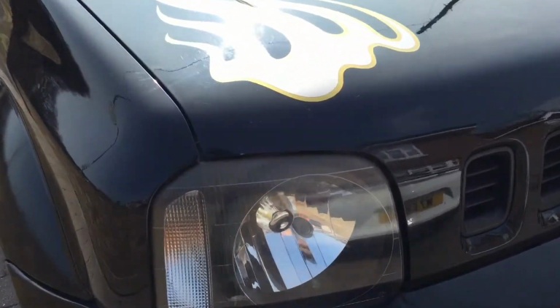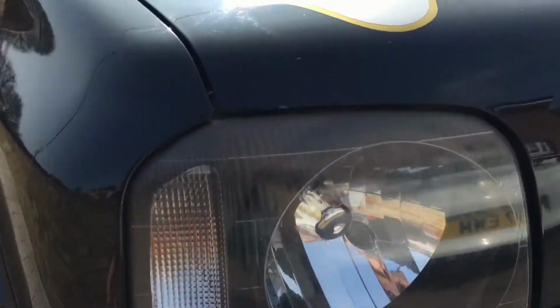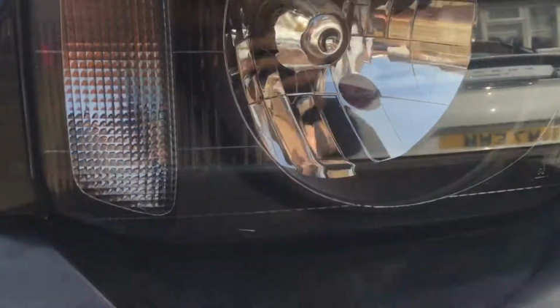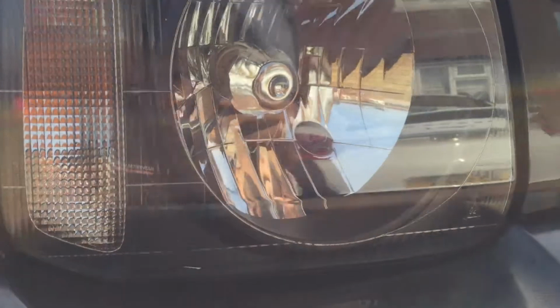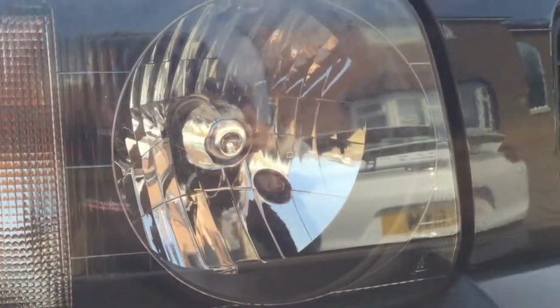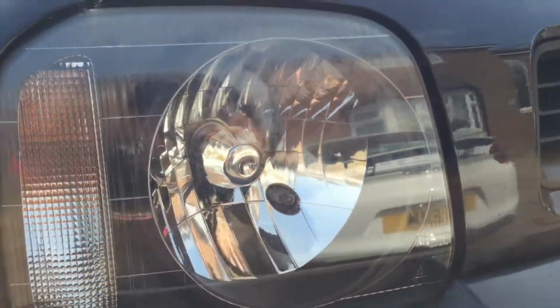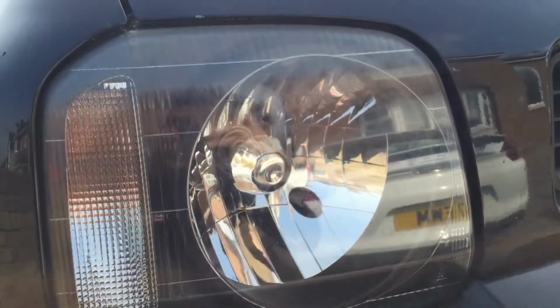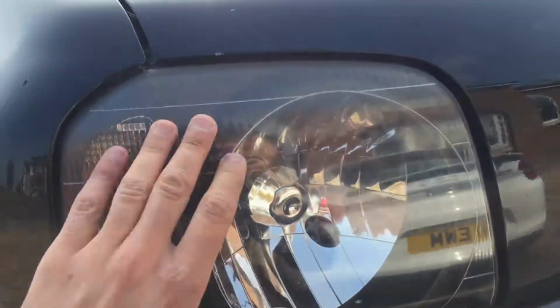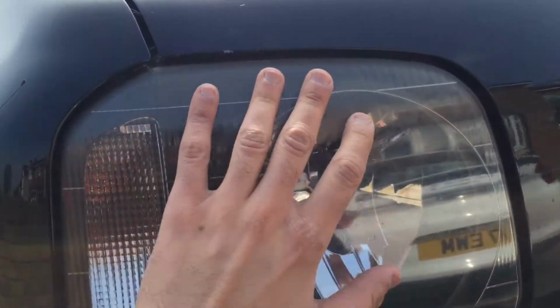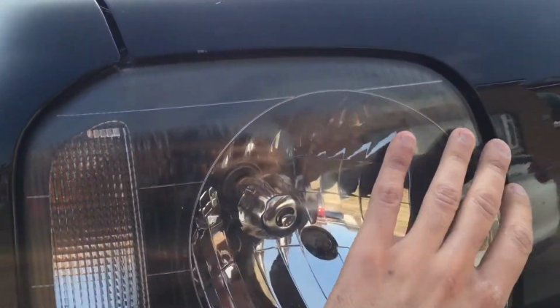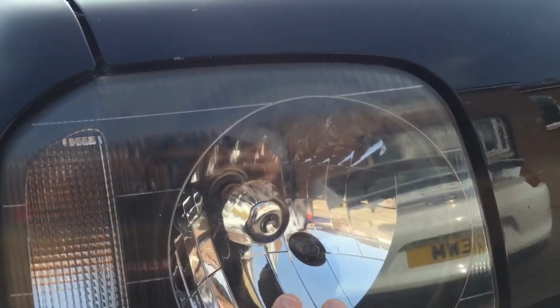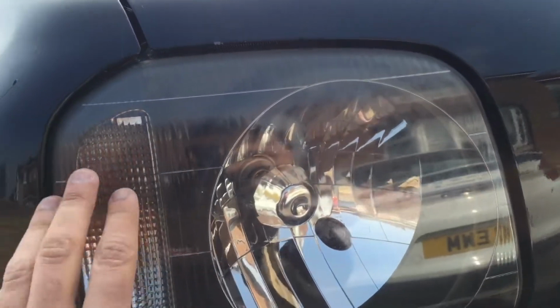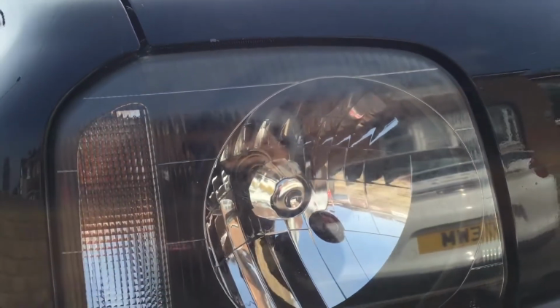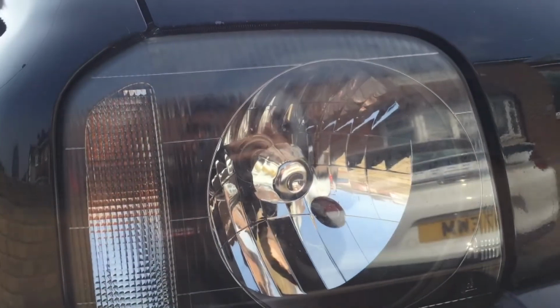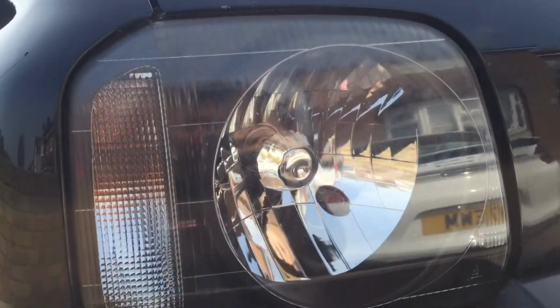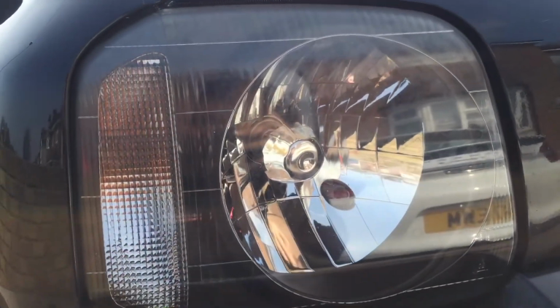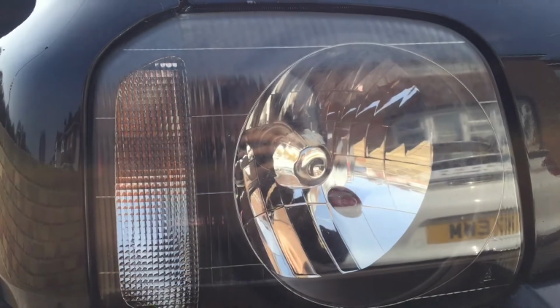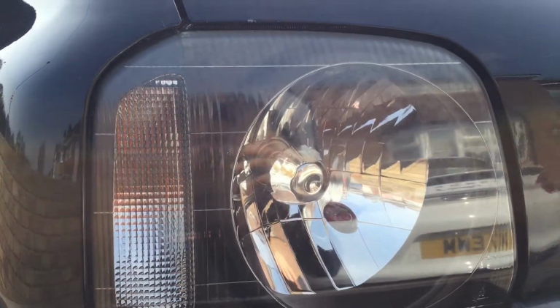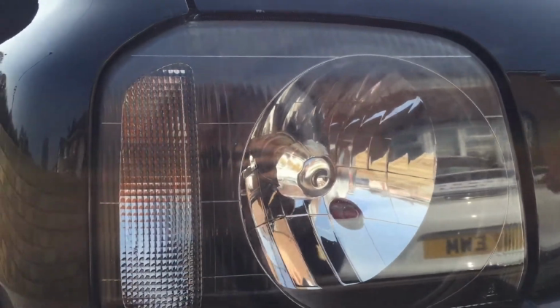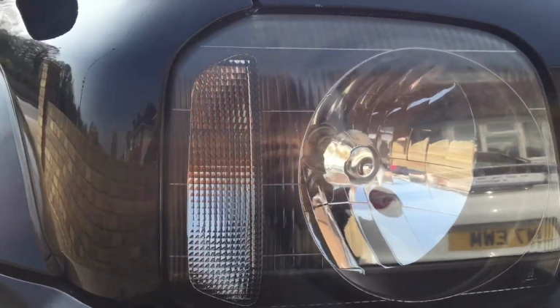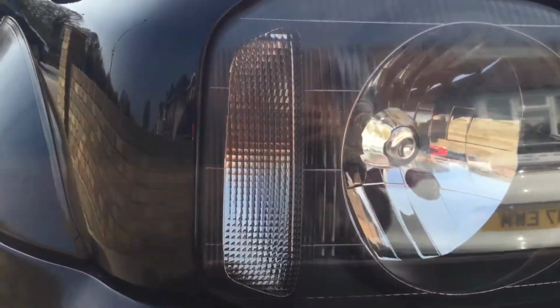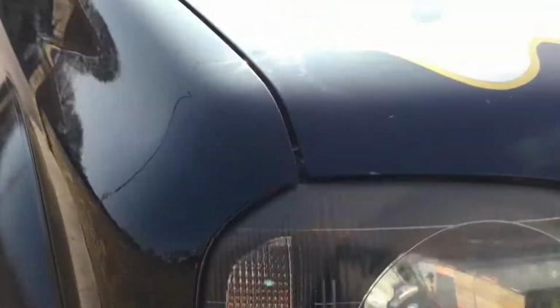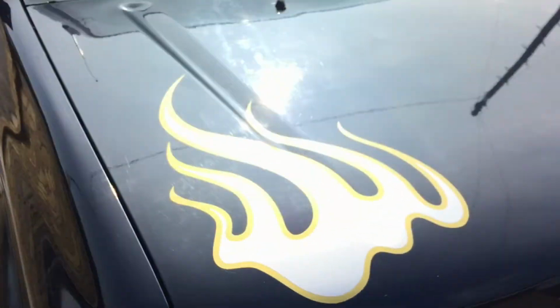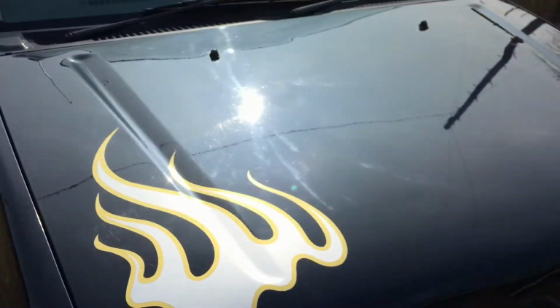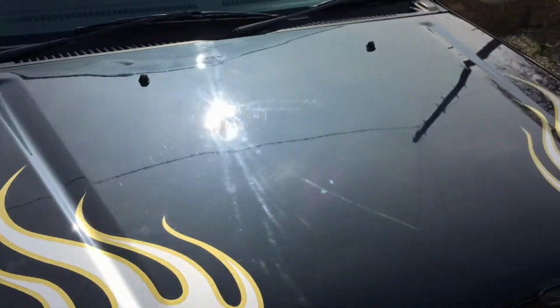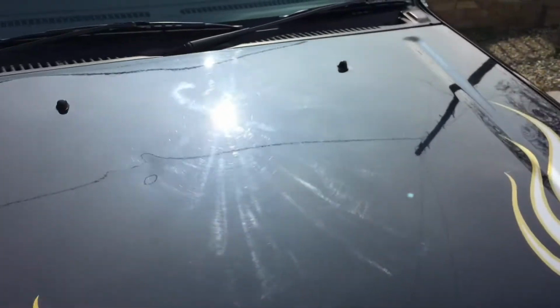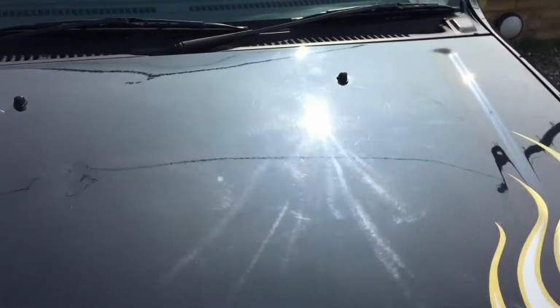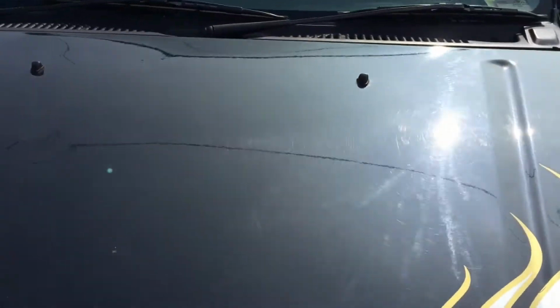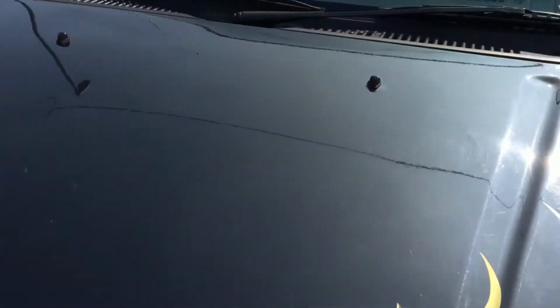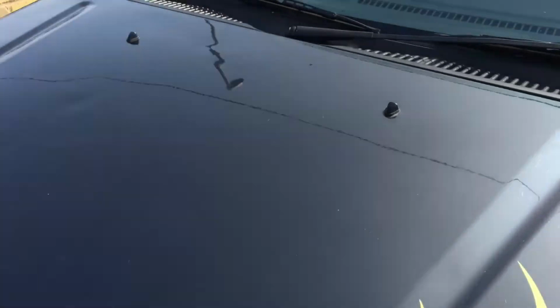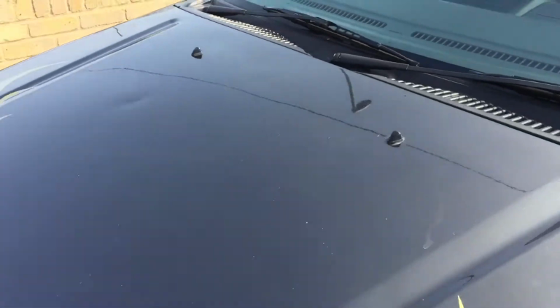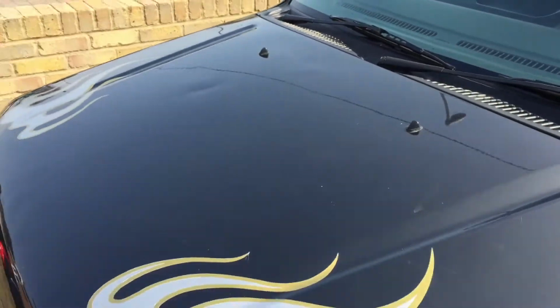There's quite a bit of oxidation on the headlights — I don't know if this is going to show up on camera, but they're all discoloured and looking a bit cloudy. We're going to try to get this looking a bit newer, one step at a time. I'll keep you updated as to how the clay bar goes.